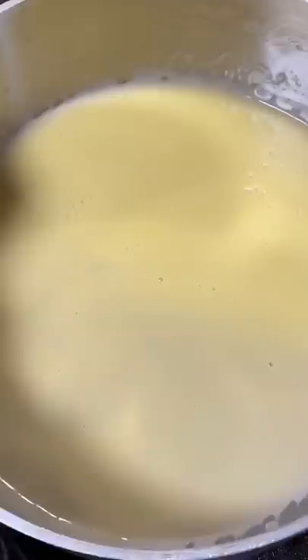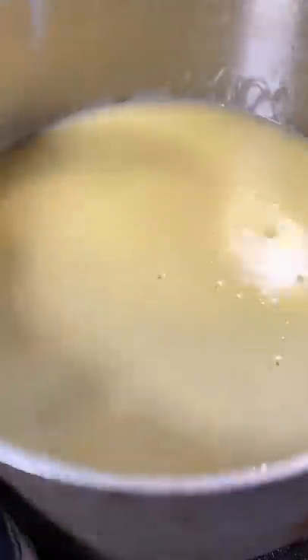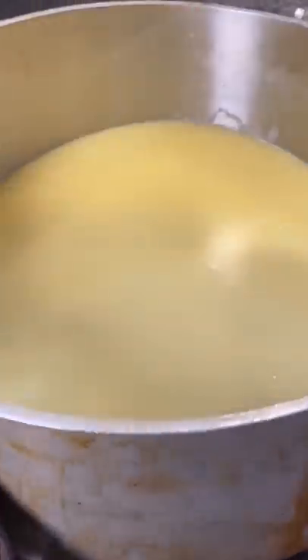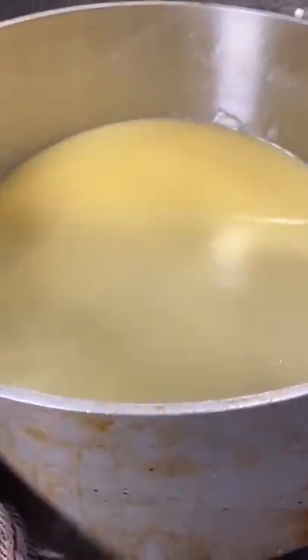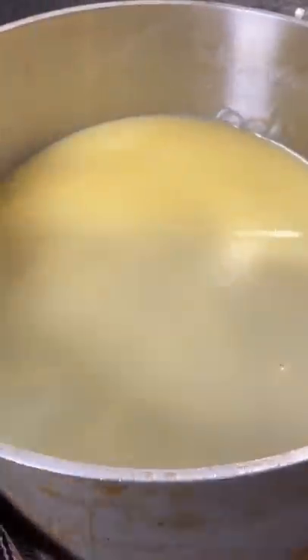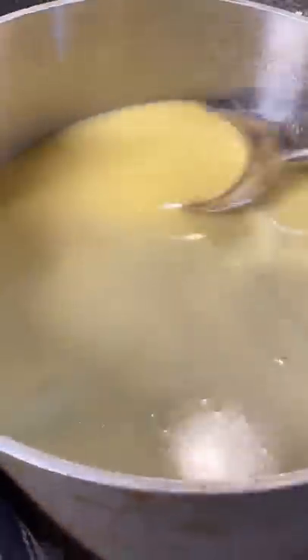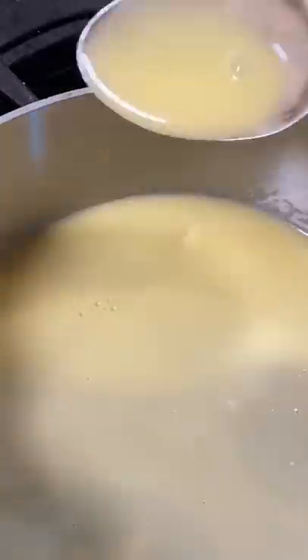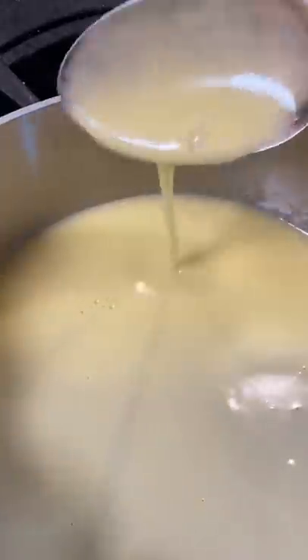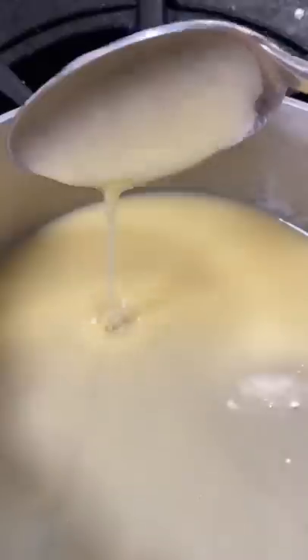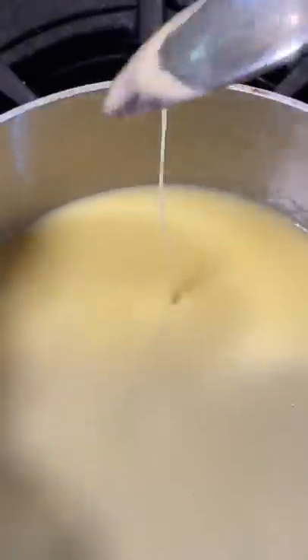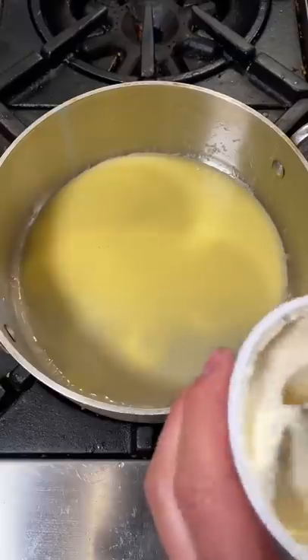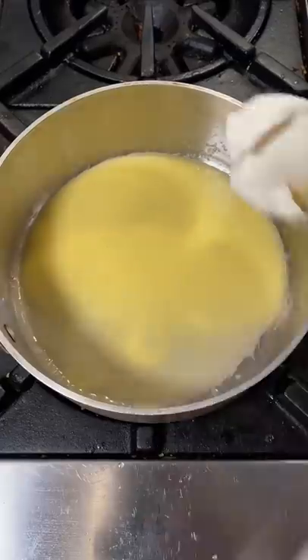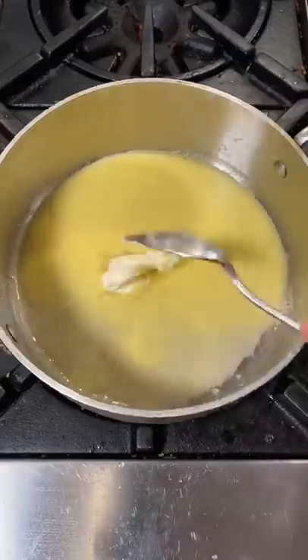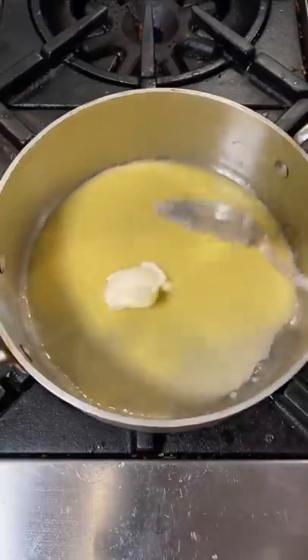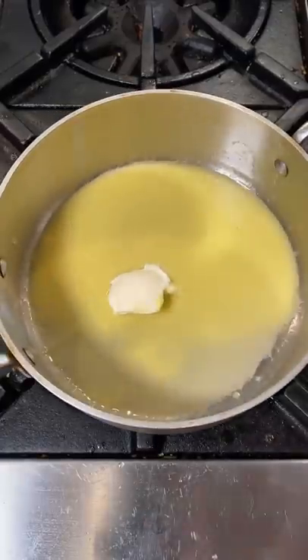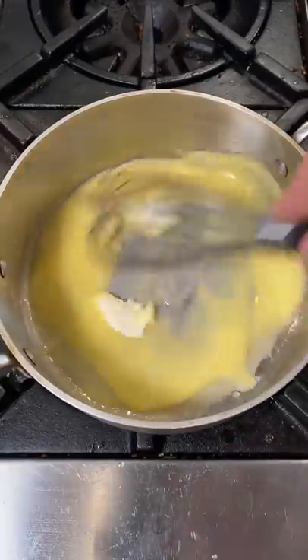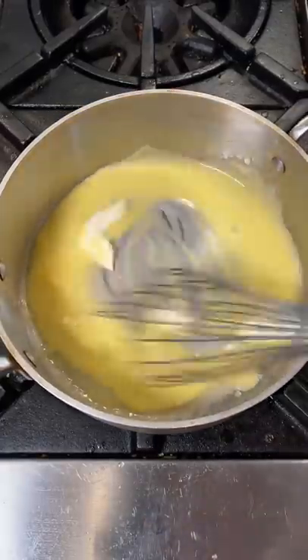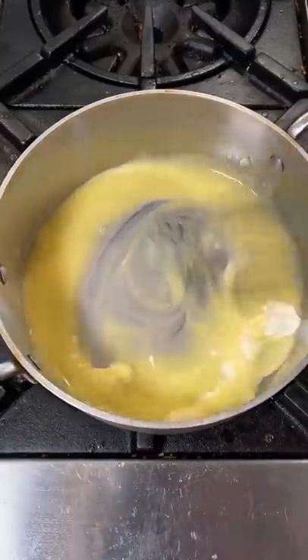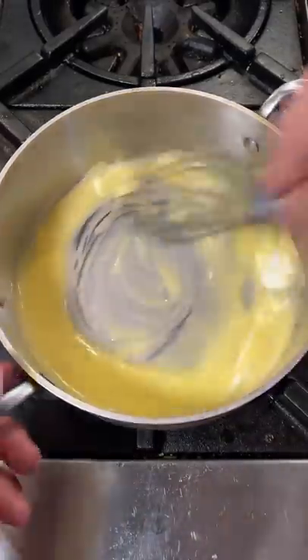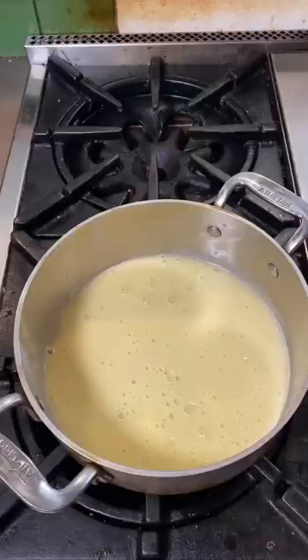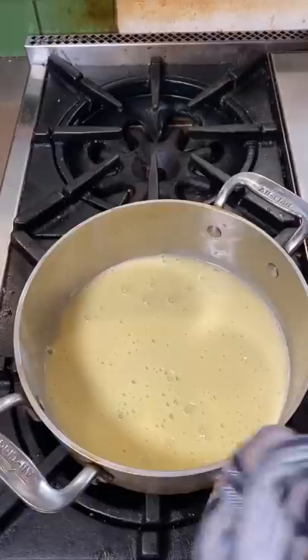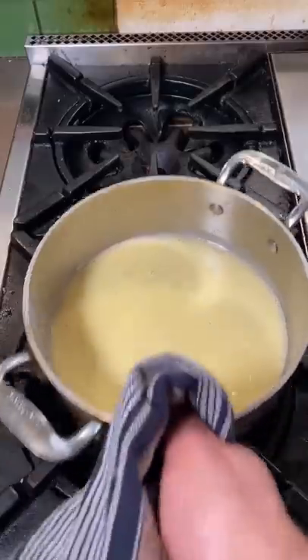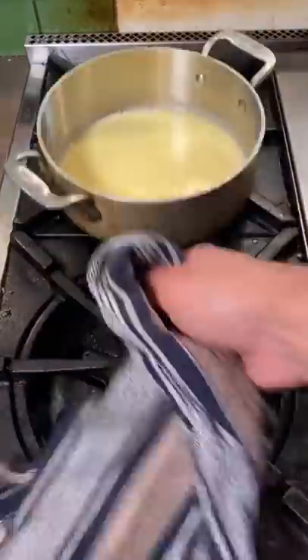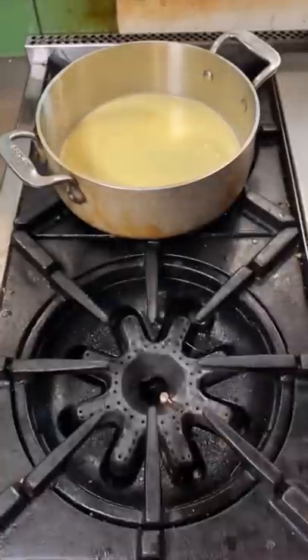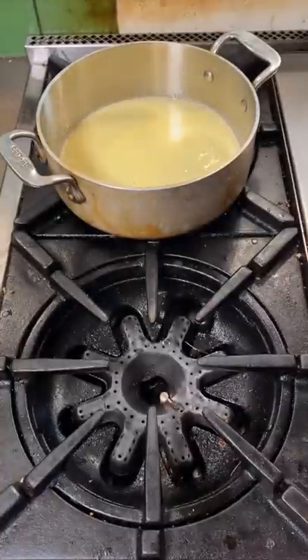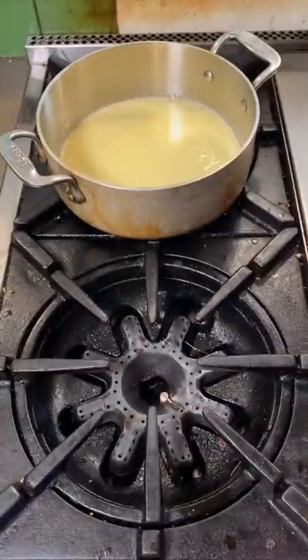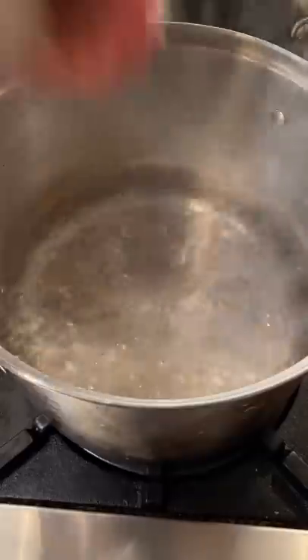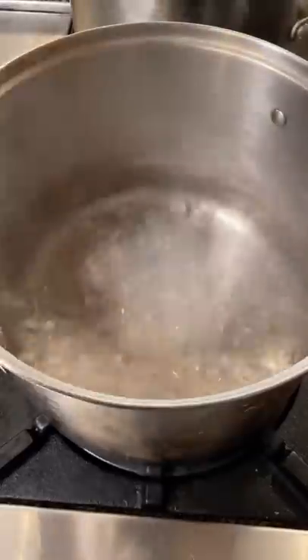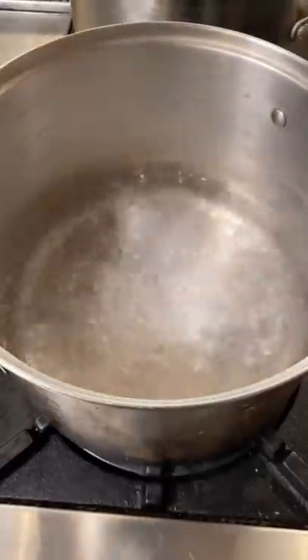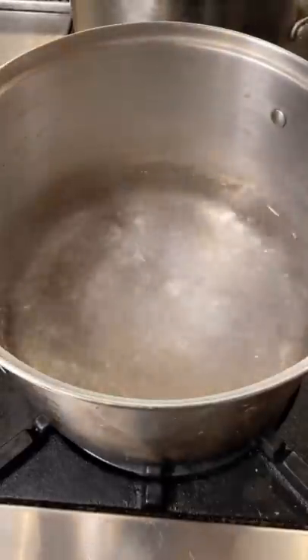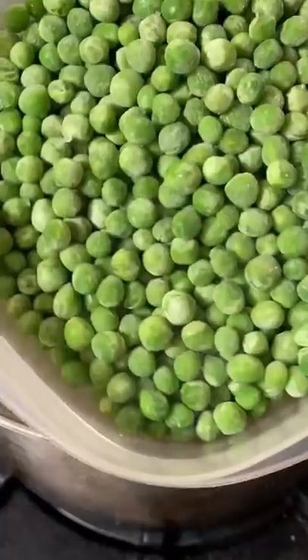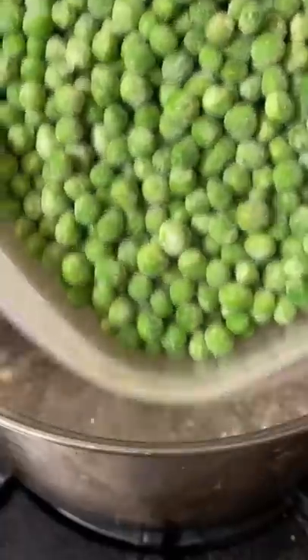You'll notice this is not at all split — it's like a sauce all on its own. Keeping the heat low, I'm gonna slowly add little bits of crème fraîche. Add all your crème fraîche and set it aside somewhere warm.